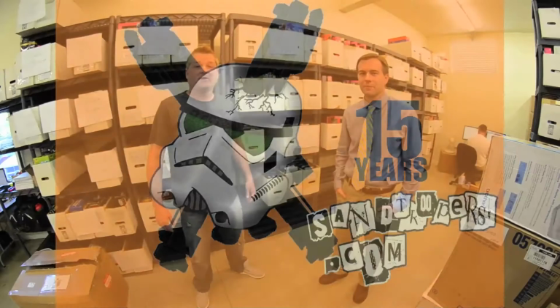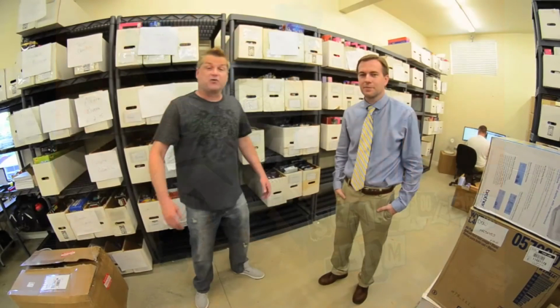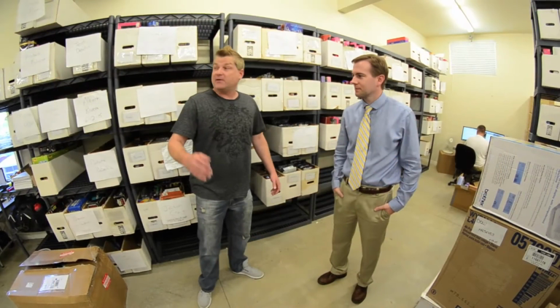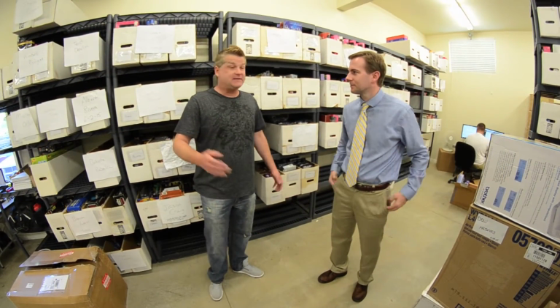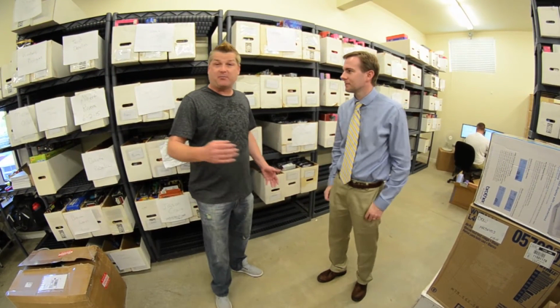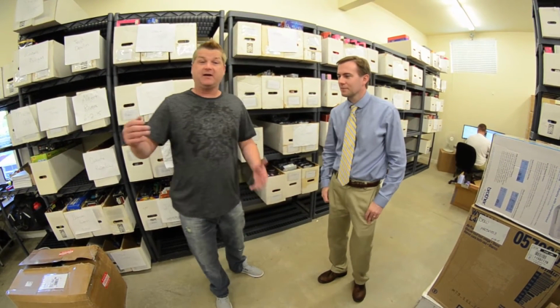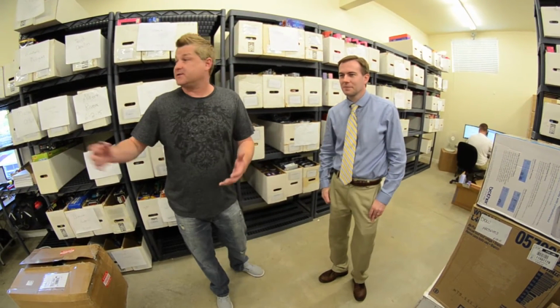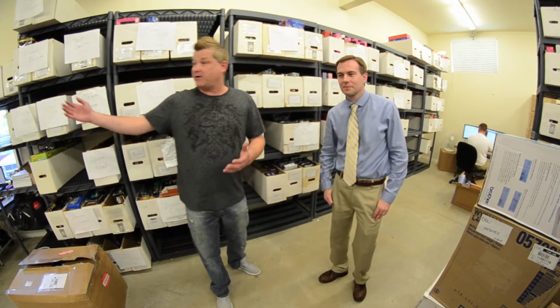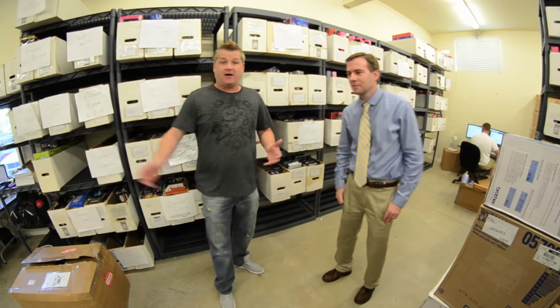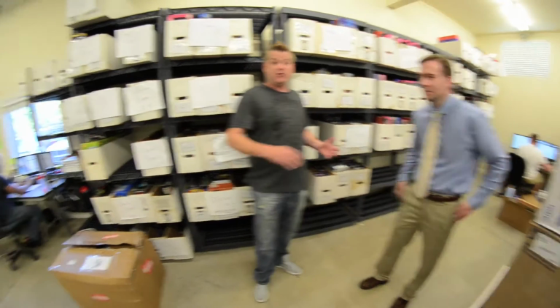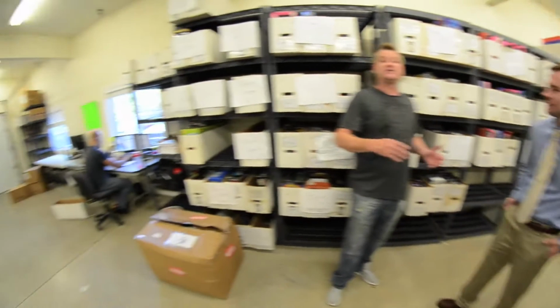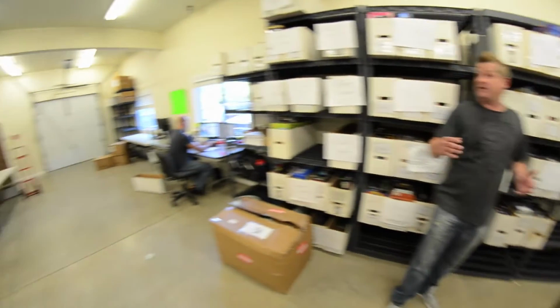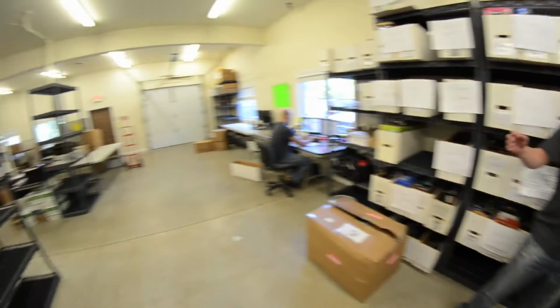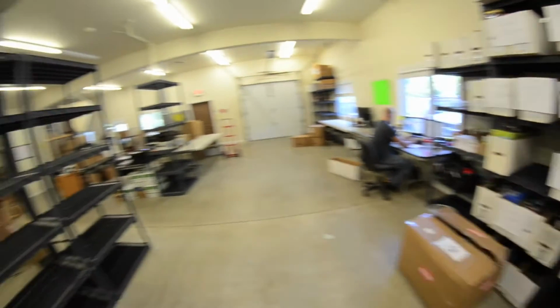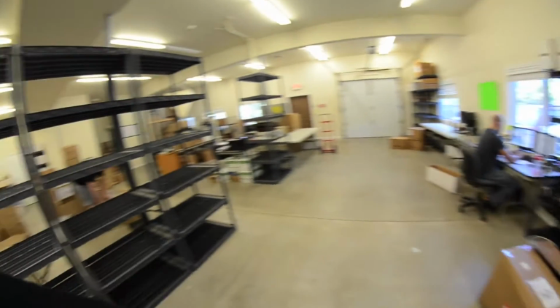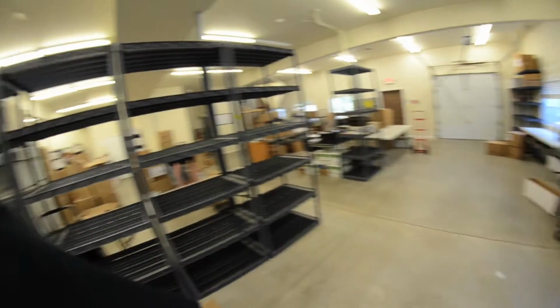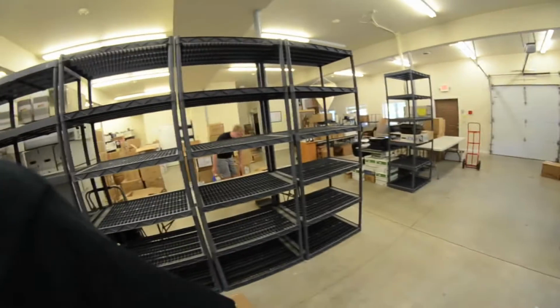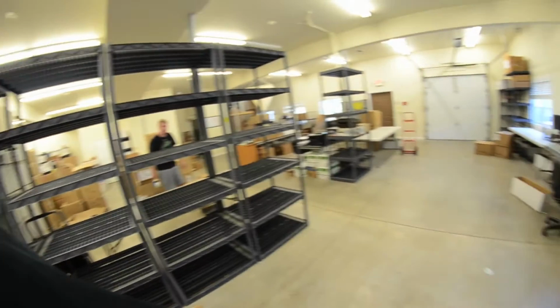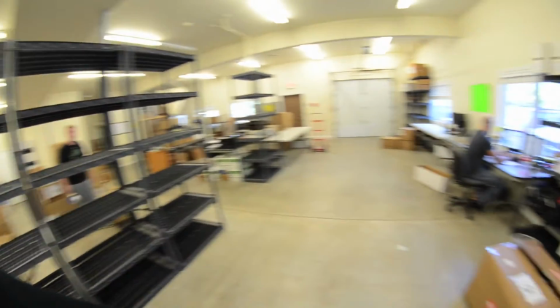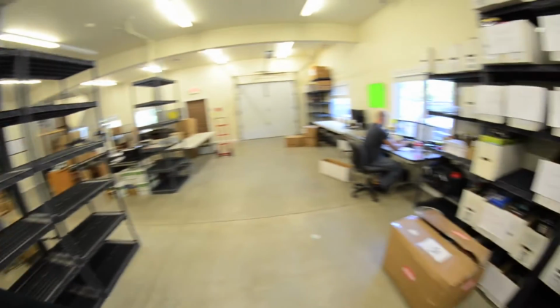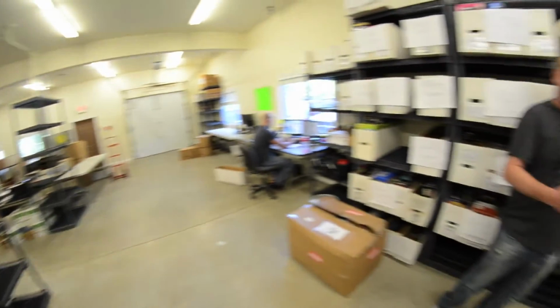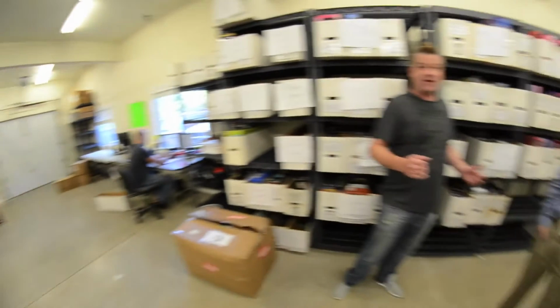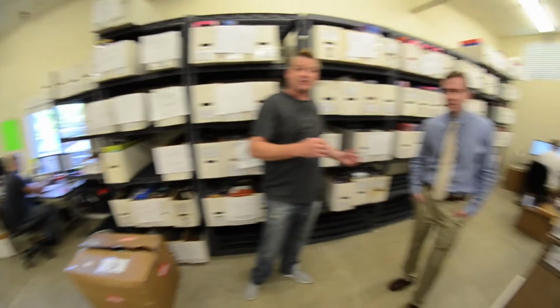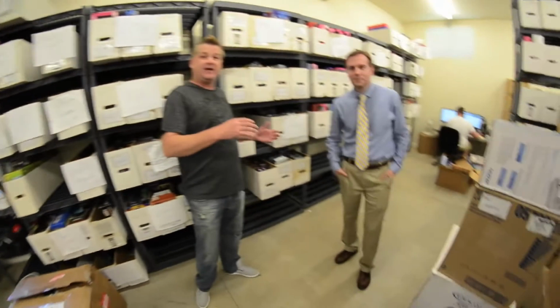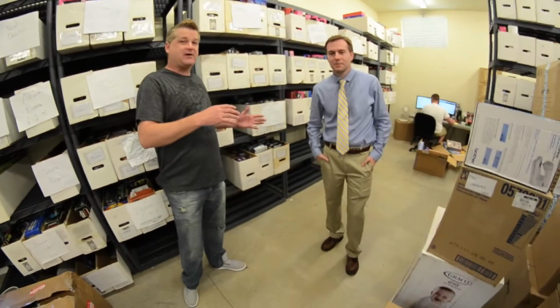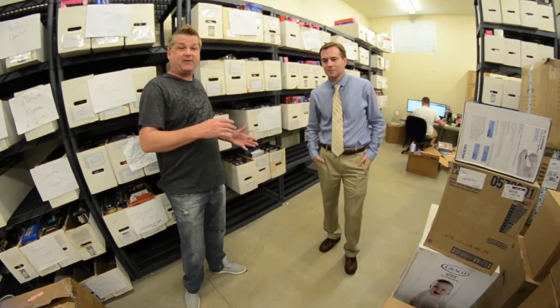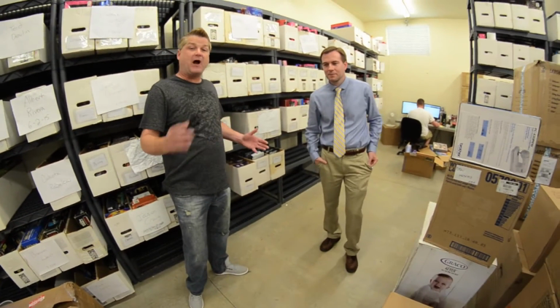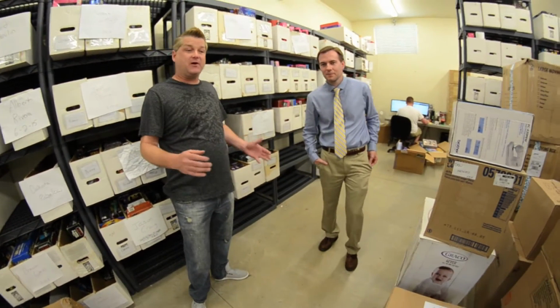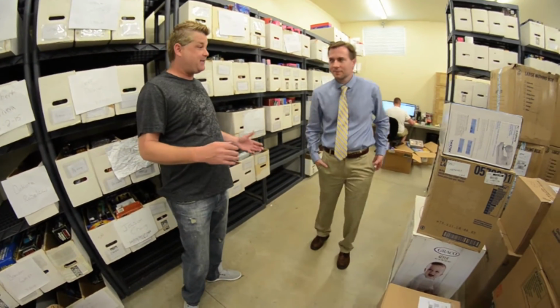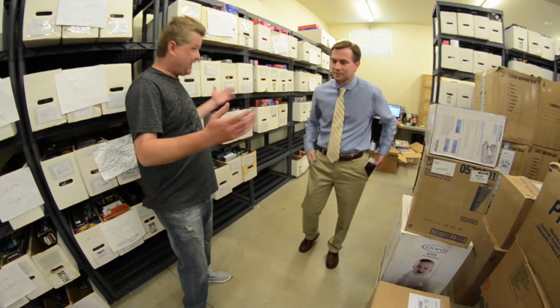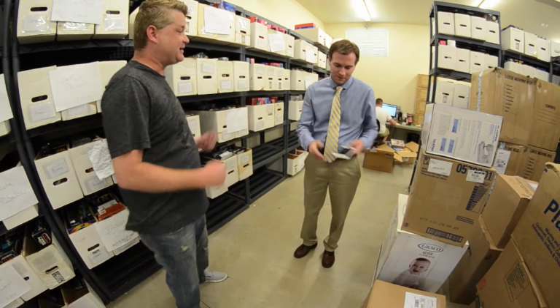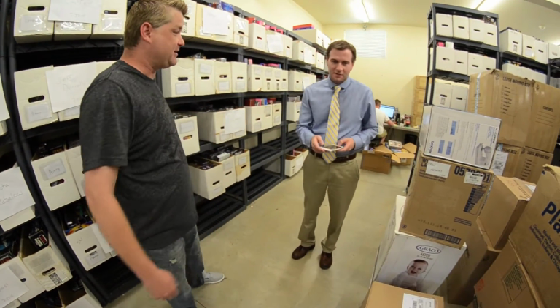Okay troops, we're on the loading dock with Brian. This is where, if you are selling your items, it is shipped right here where we're standing. Brian is going to take us through and talk about the new Brian's Toys app and how you sell your toys.